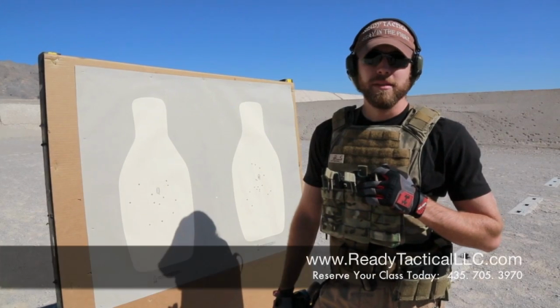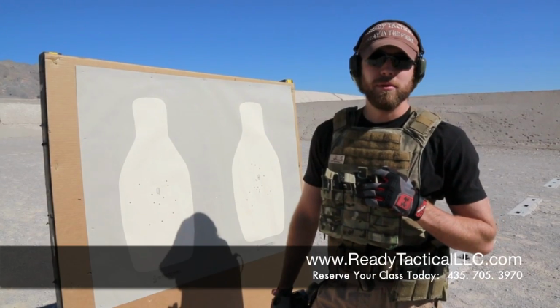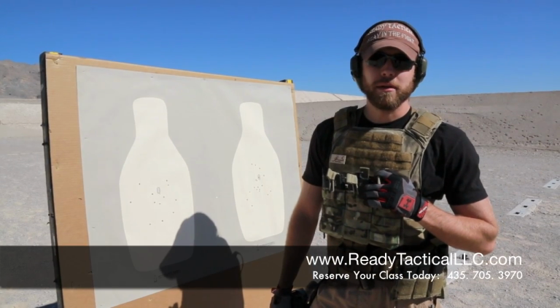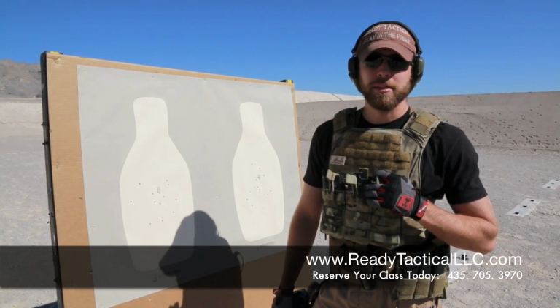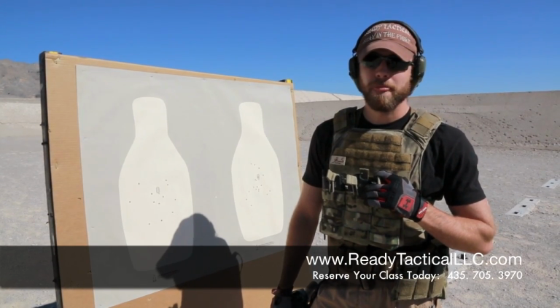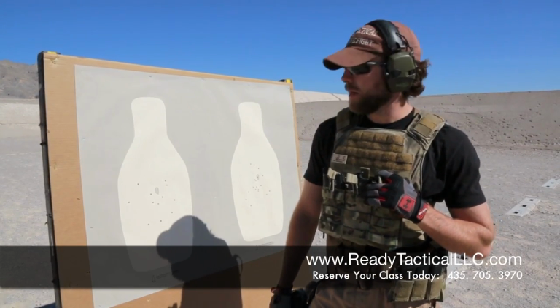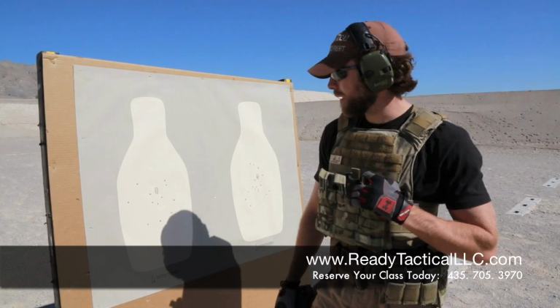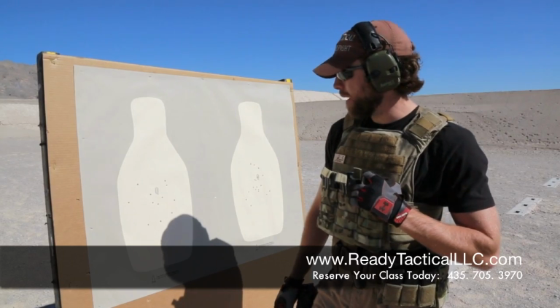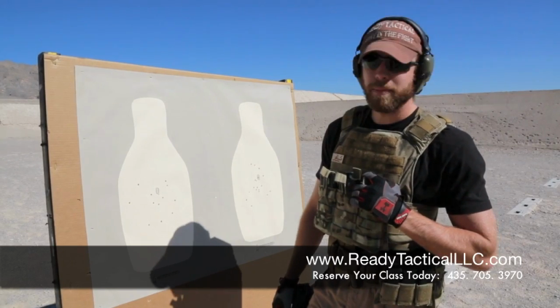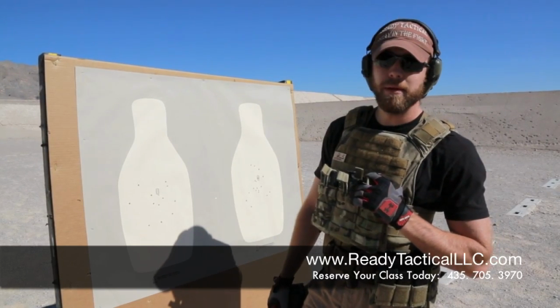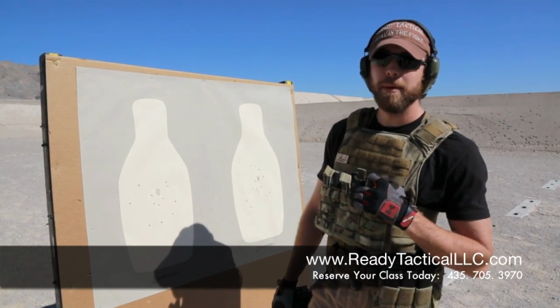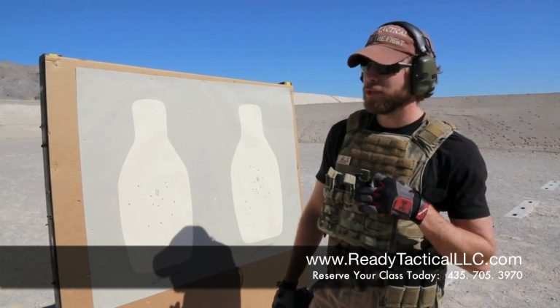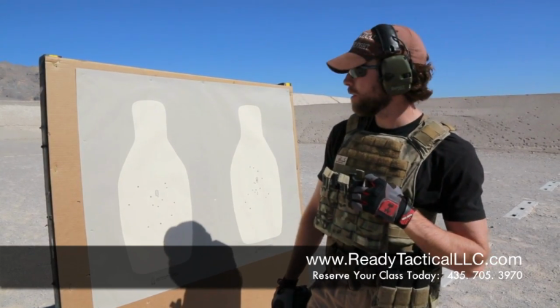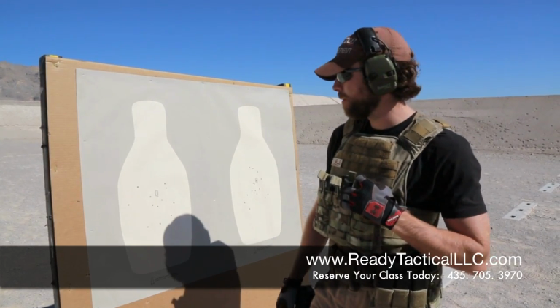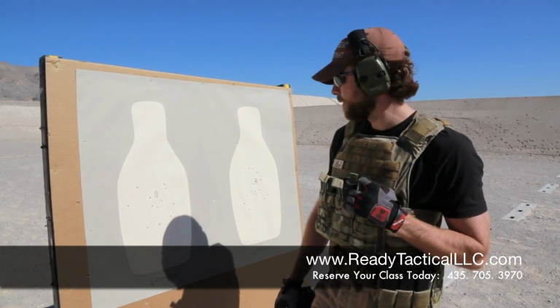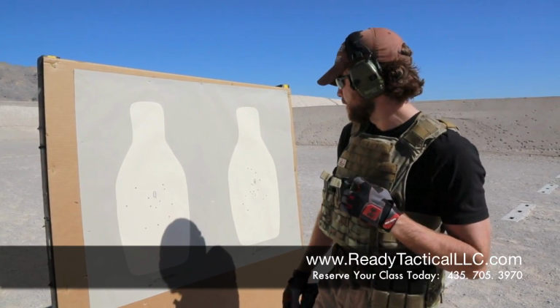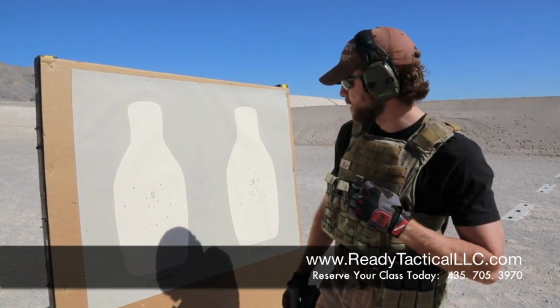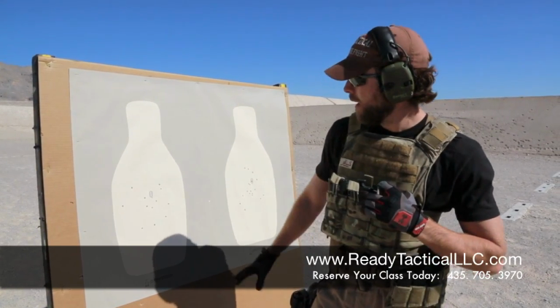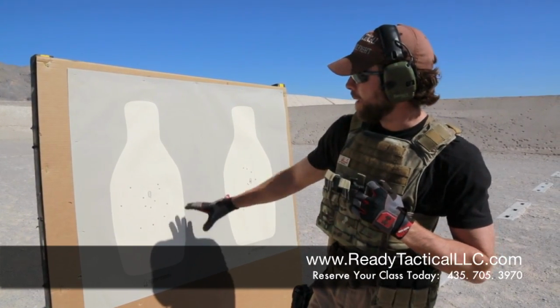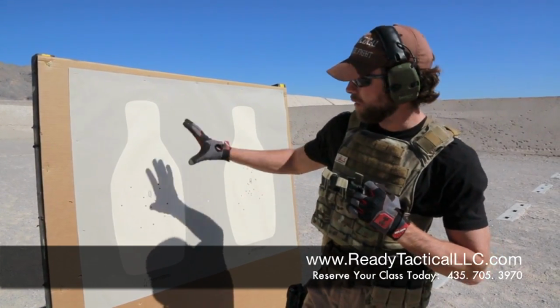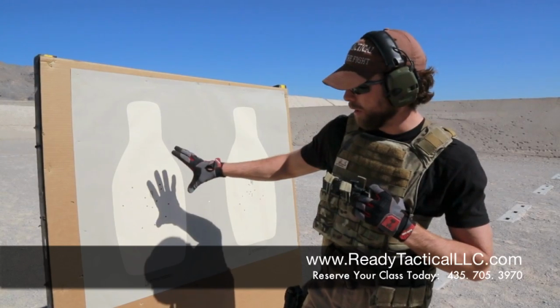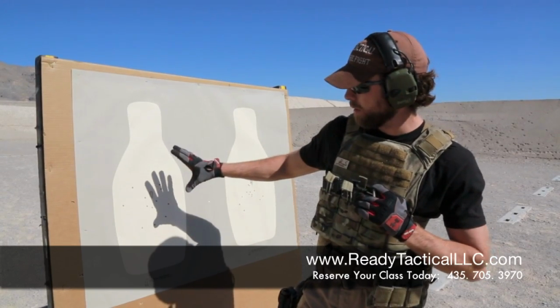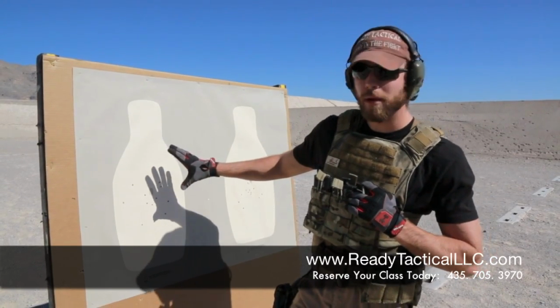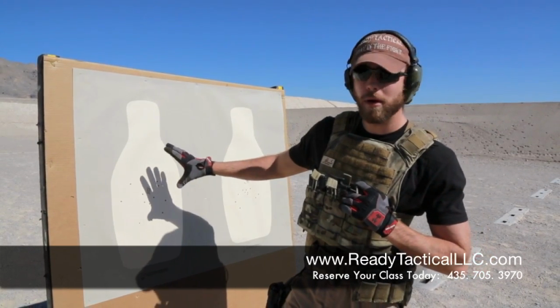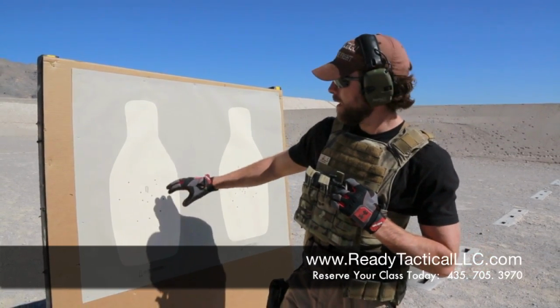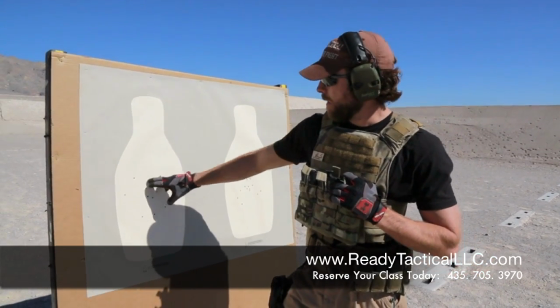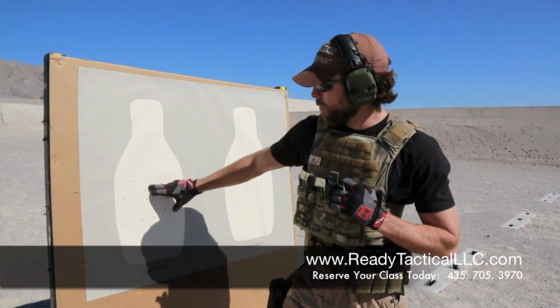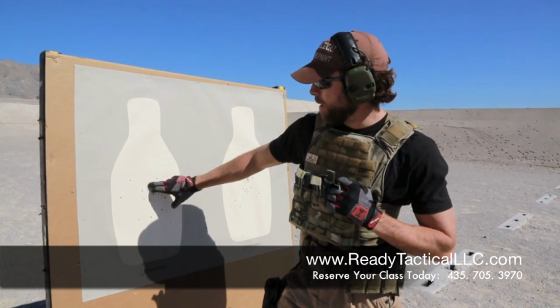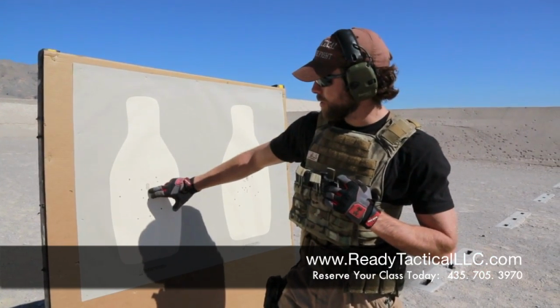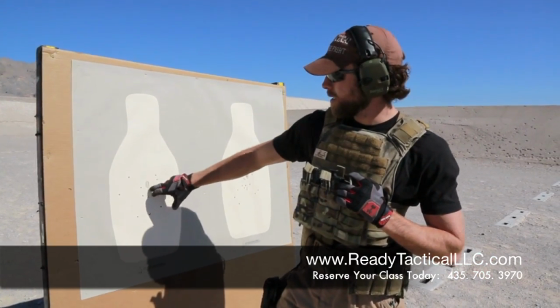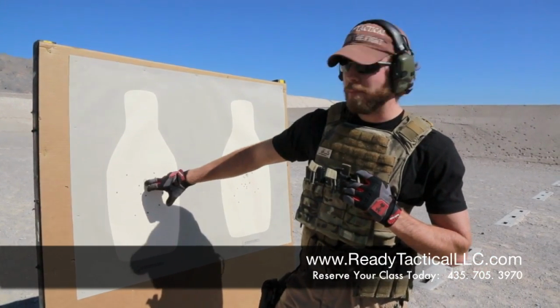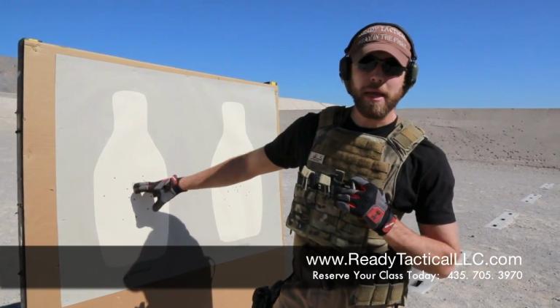This is Nate with Ready Tactical LLC. We're going to talk a little bit about shot placement. James just barely went through some iterations firing into these targets. These are called a Q target — they're from law enforcement targets. They've got a Q right here in the middle that kind of serves as a point of aim.